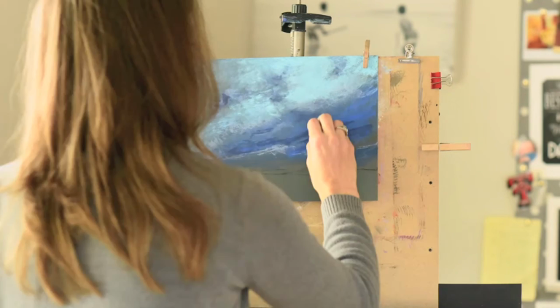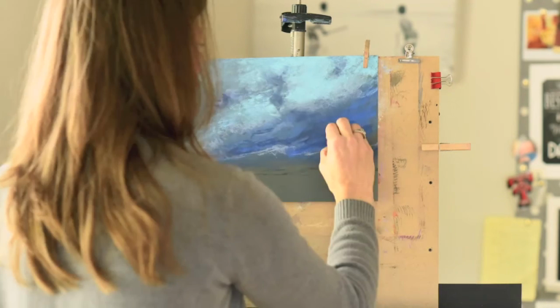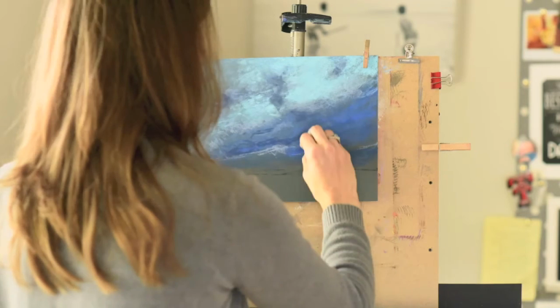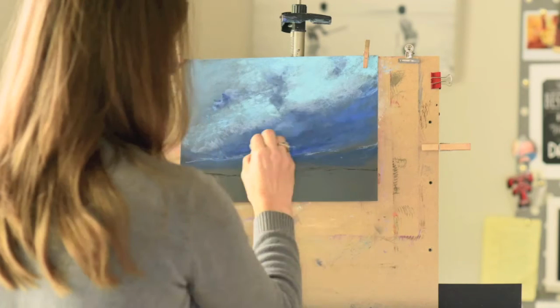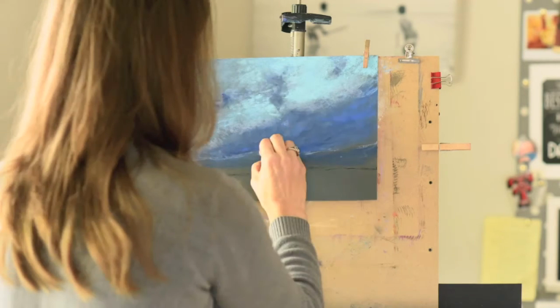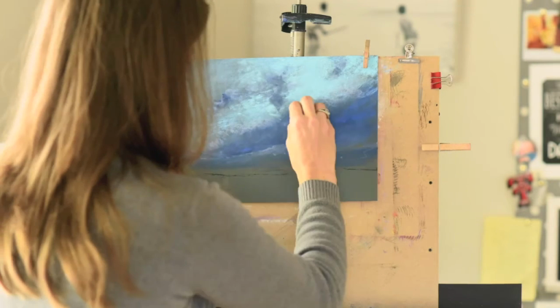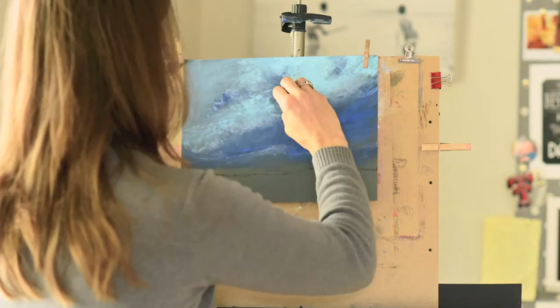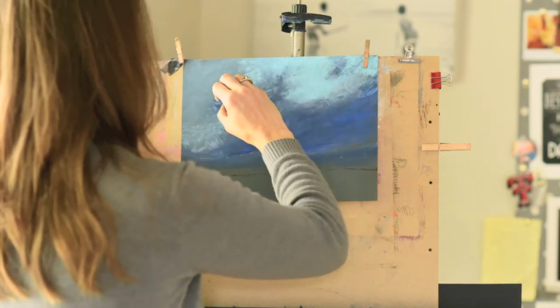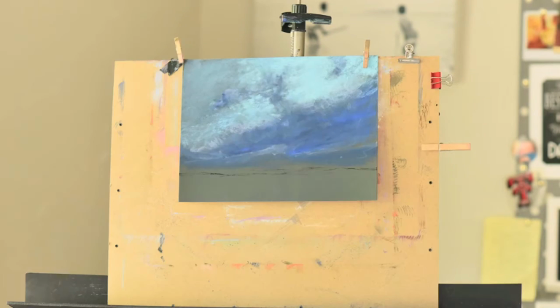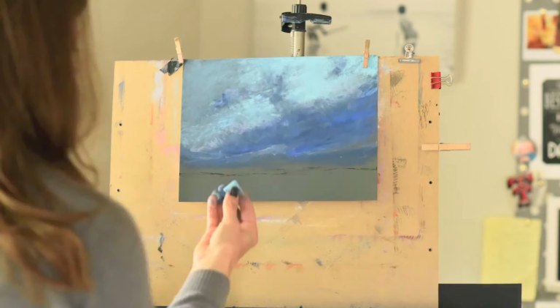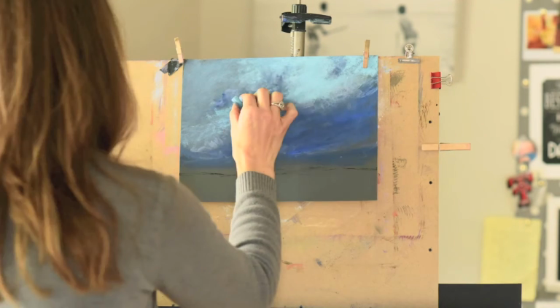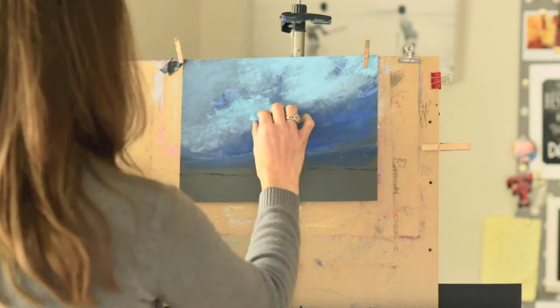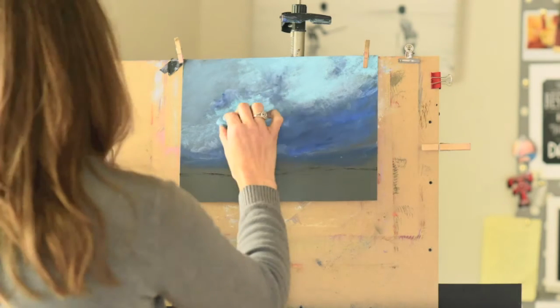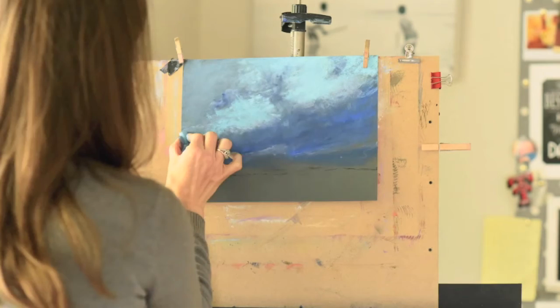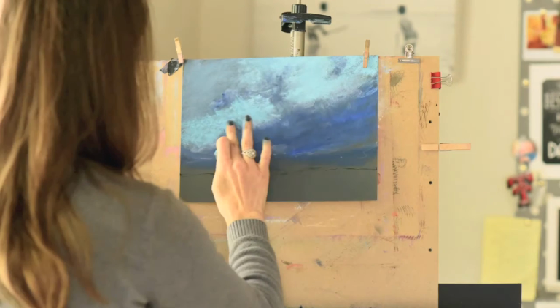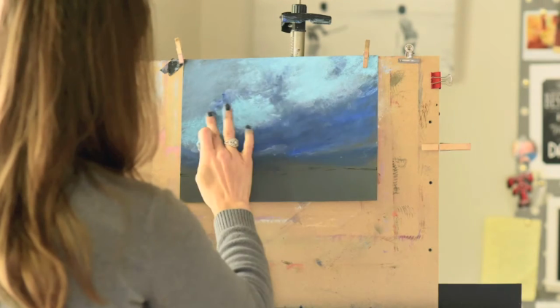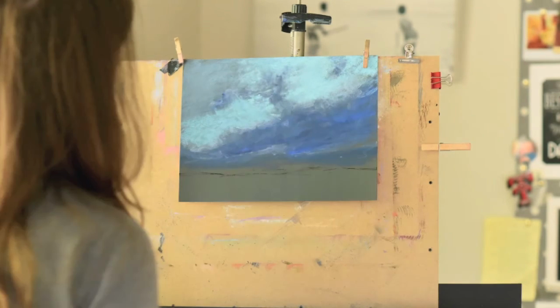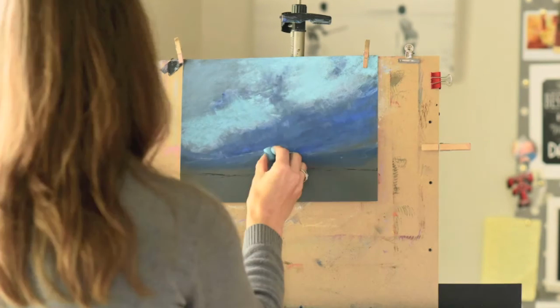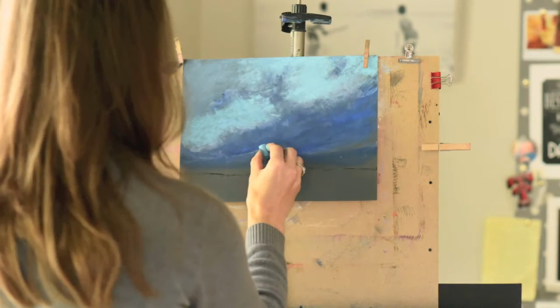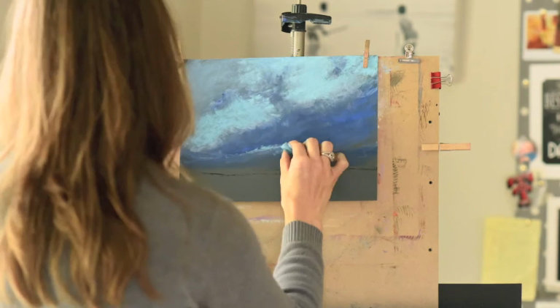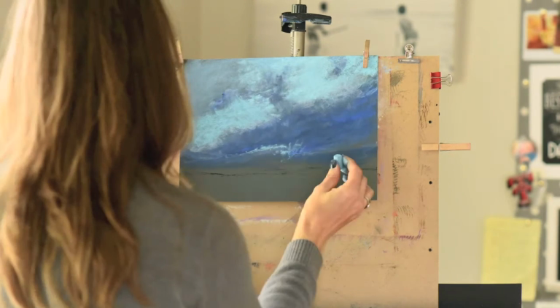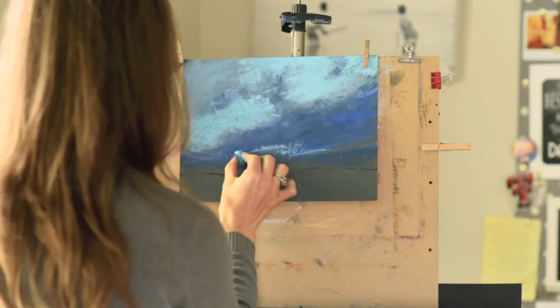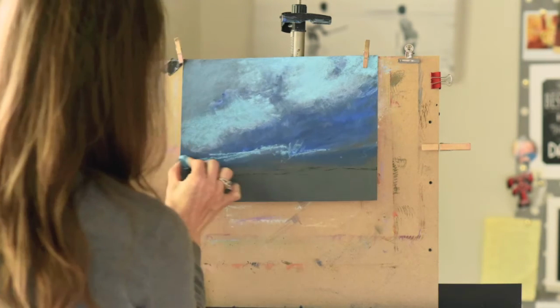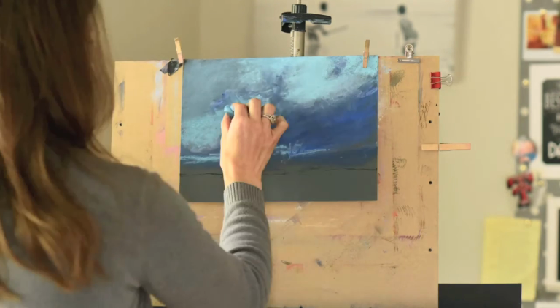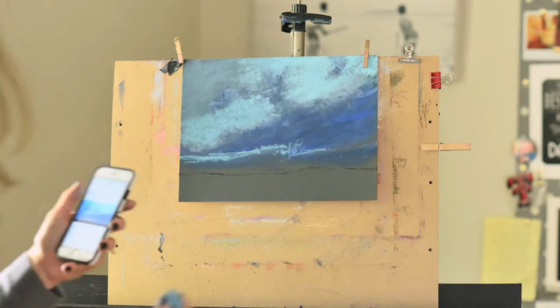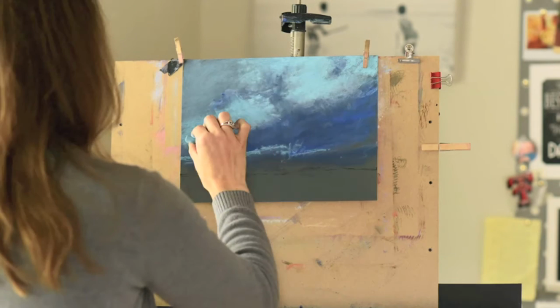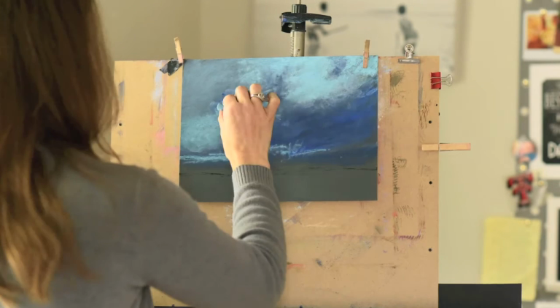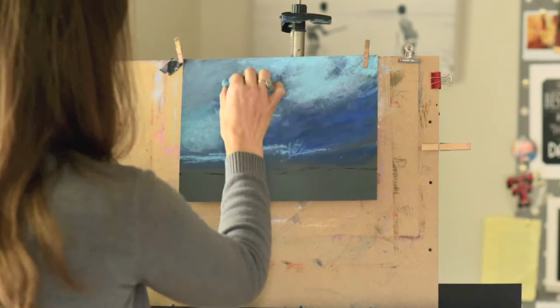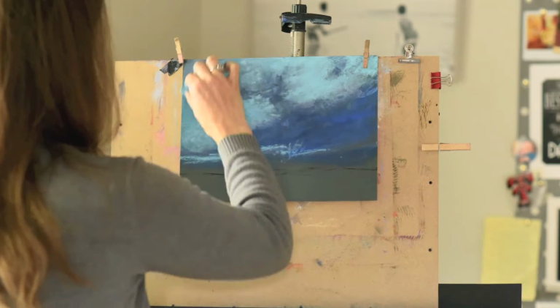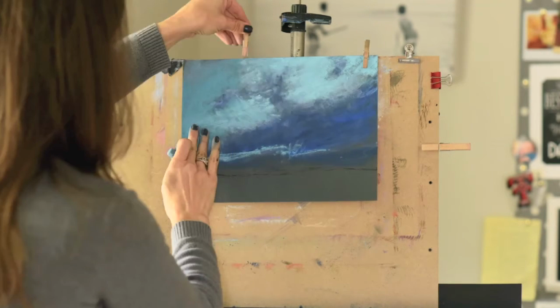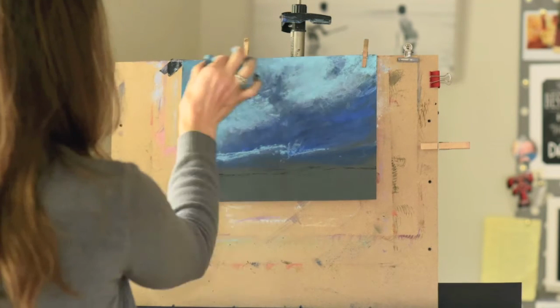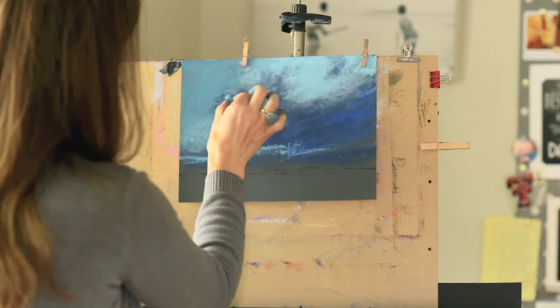I'm putting in some darker colors. Clouds have a heavy layer at the bottom, especially if they're full of rain. When you use a set of pastels like this blue set that I was using, it's helpful because the color temperatures are consistent throughout.